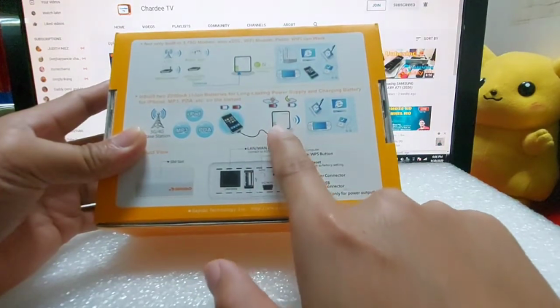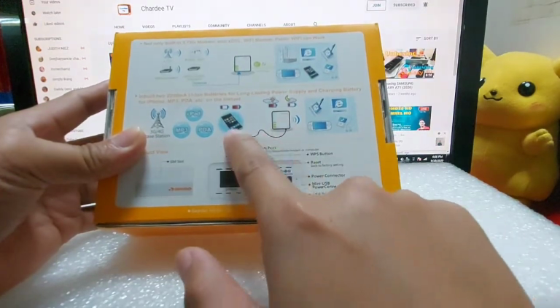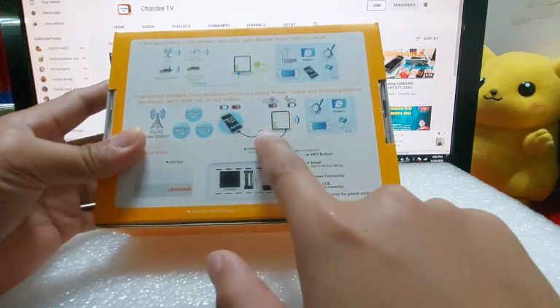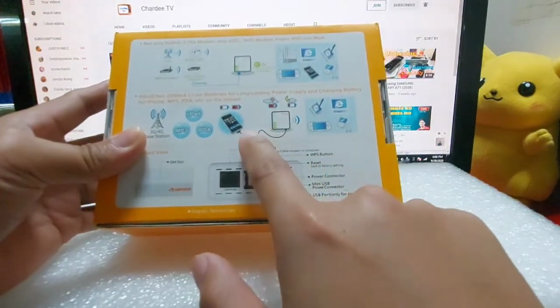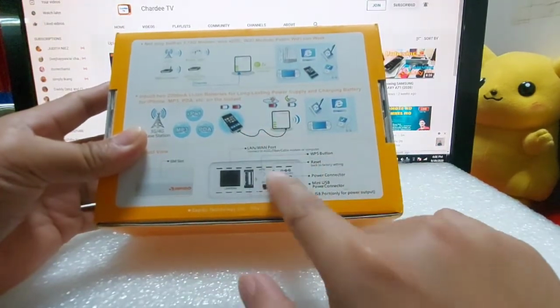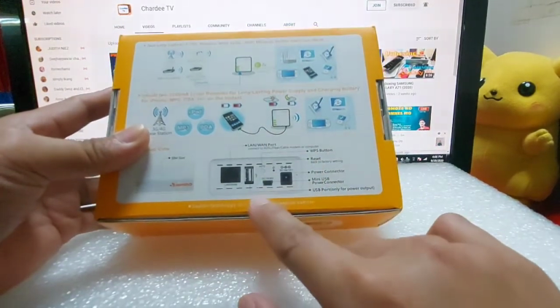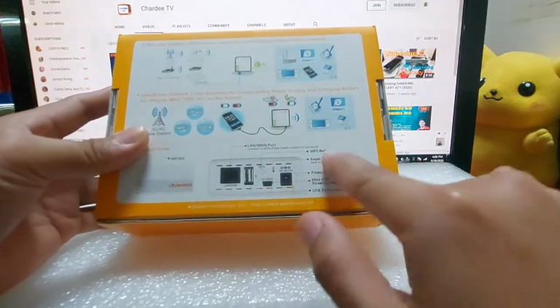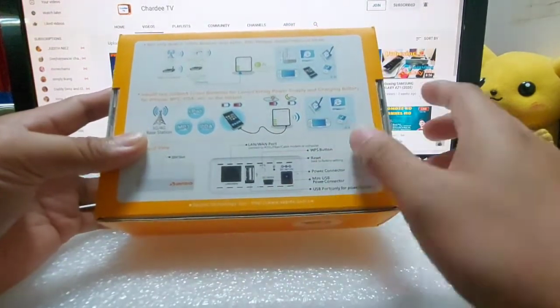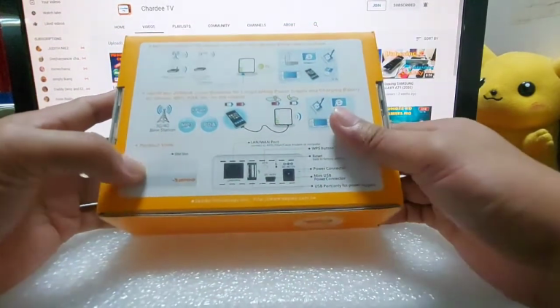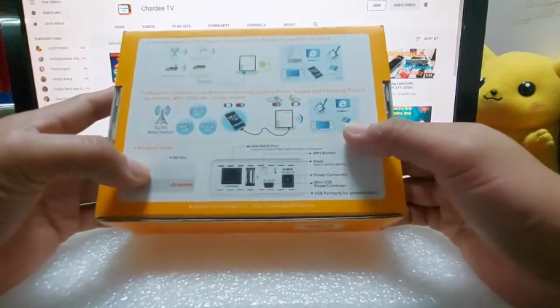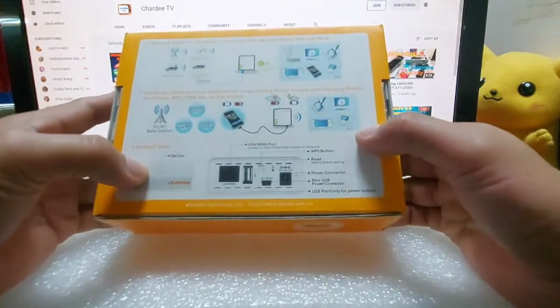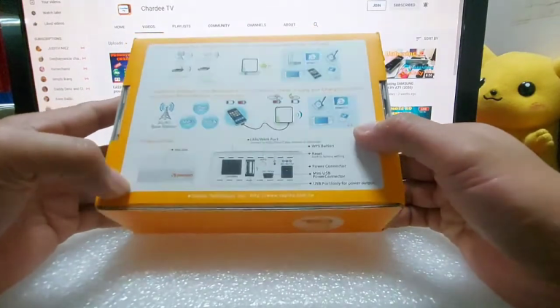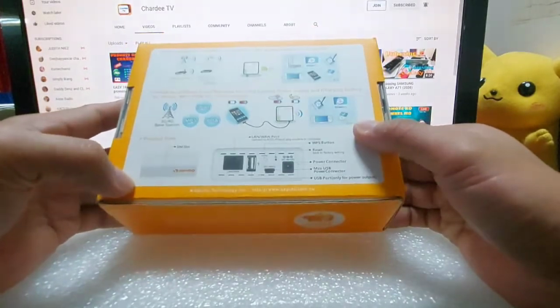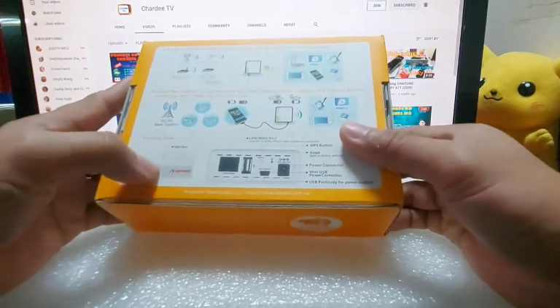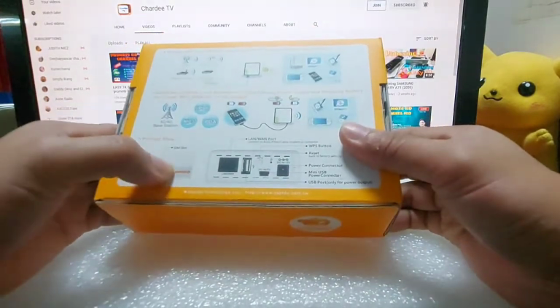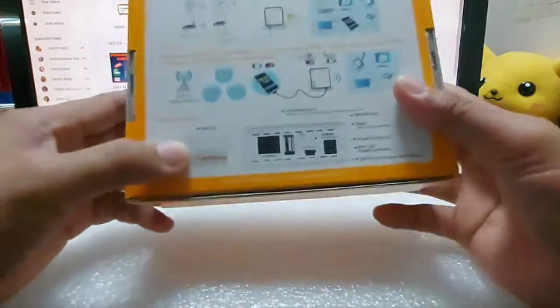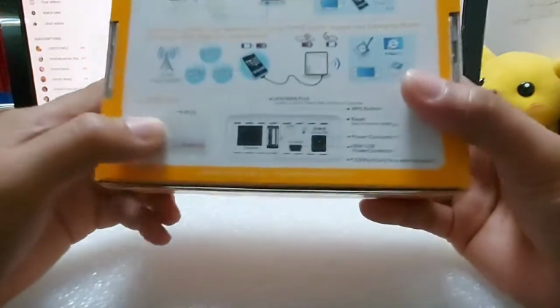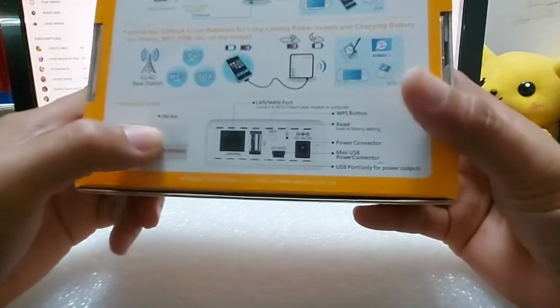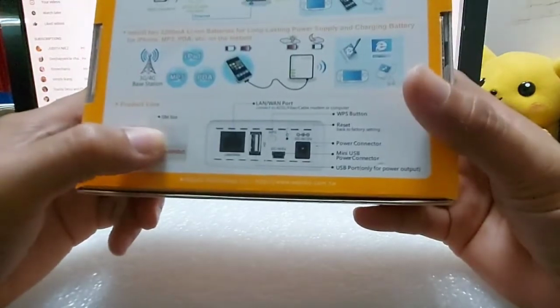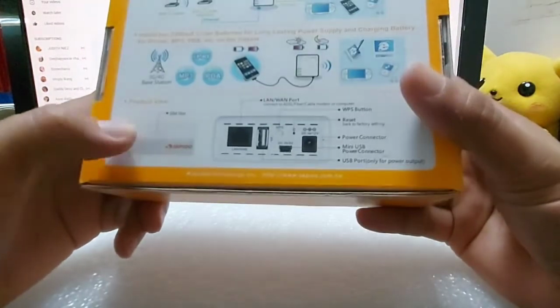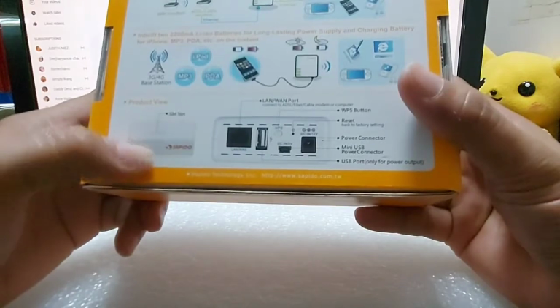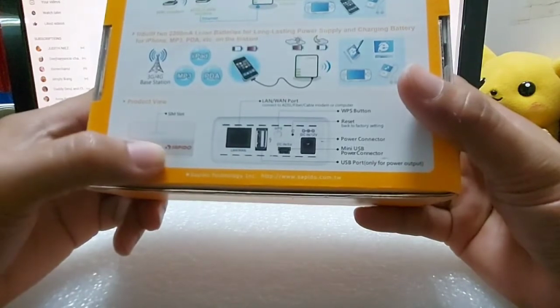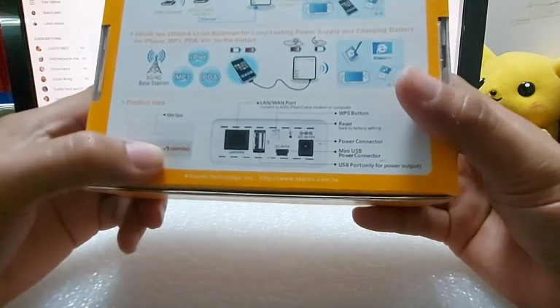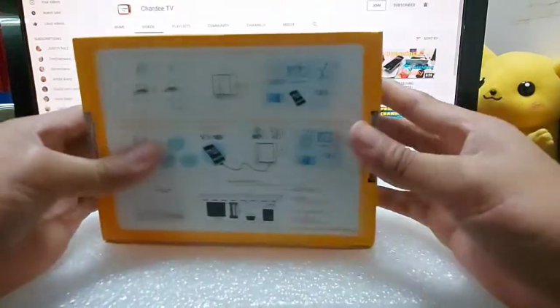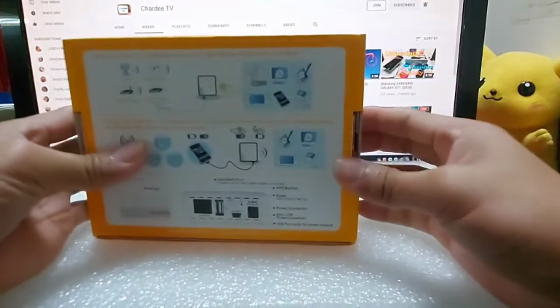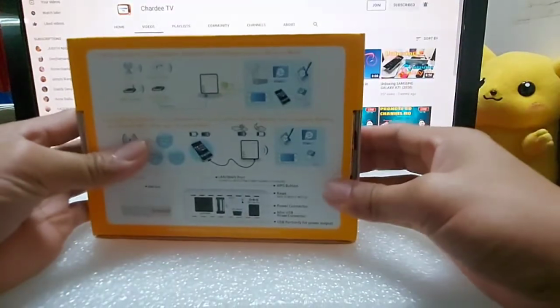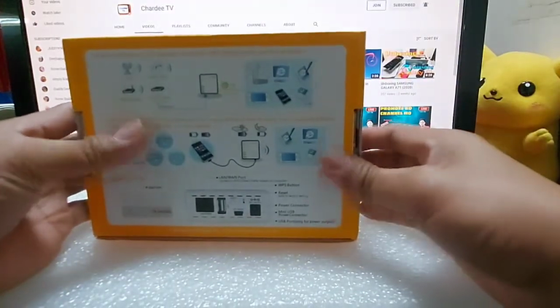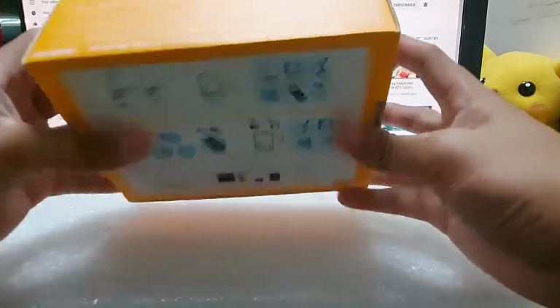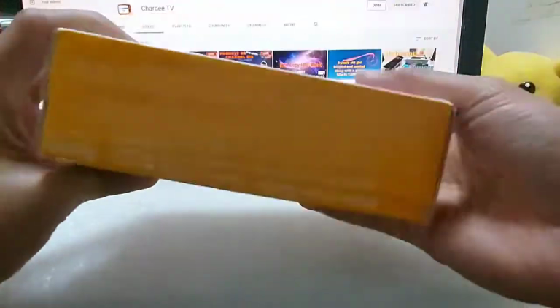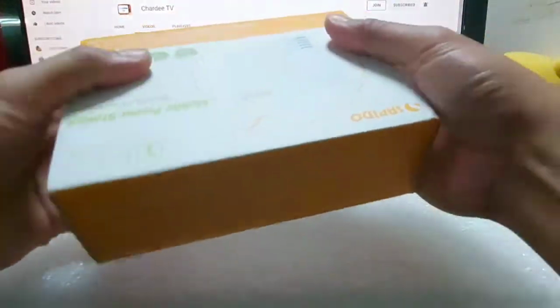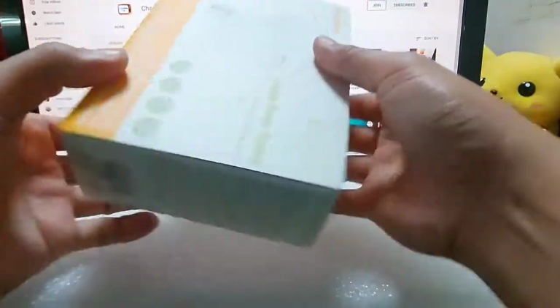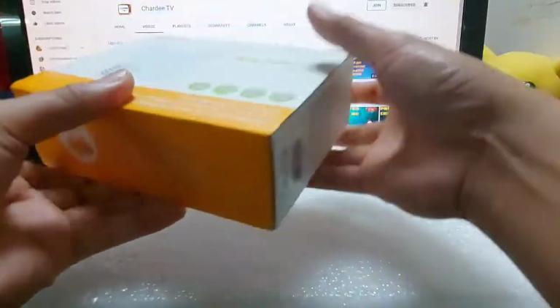Portable na power bank guys. May SIM slot, may lagayin sya ng SIM card slot. Nakalagay SIM slot. Ganun ka na naman ng back.